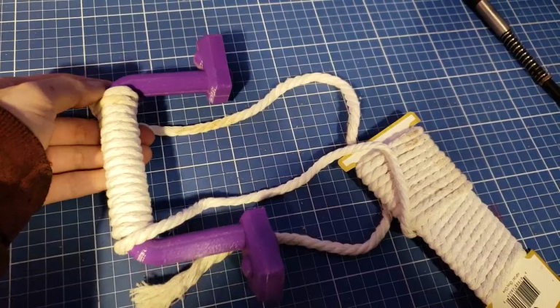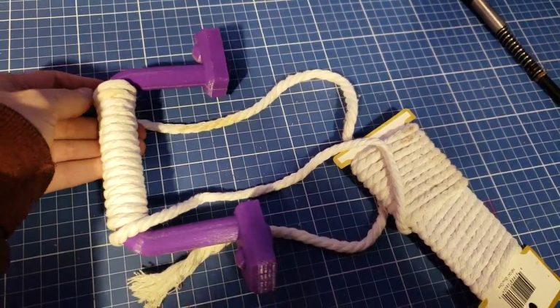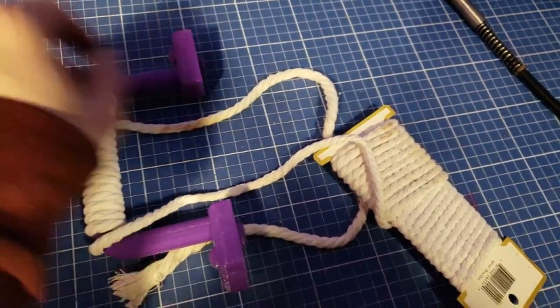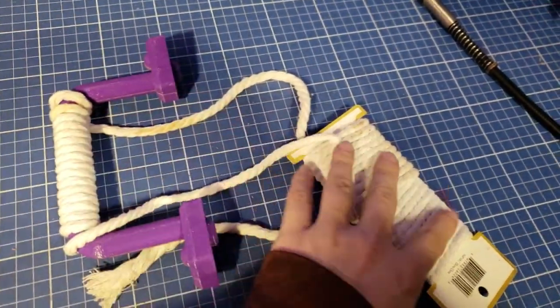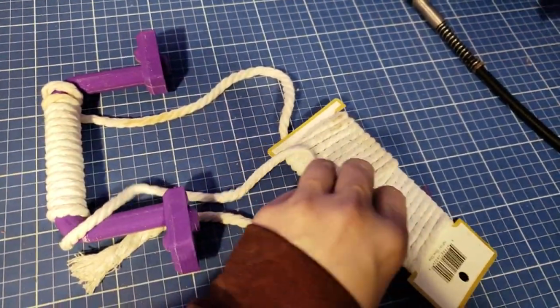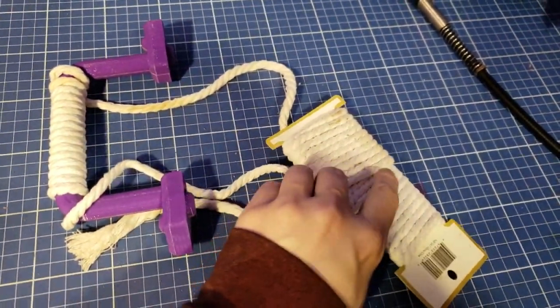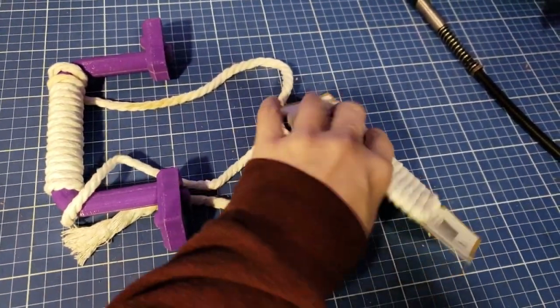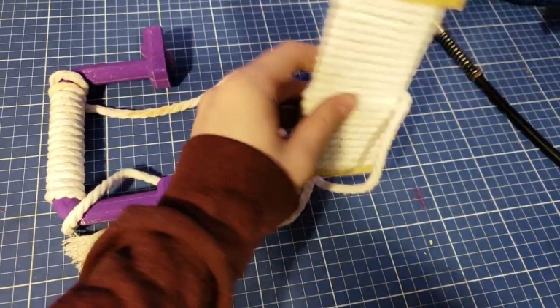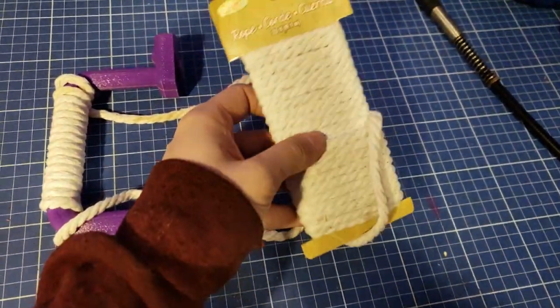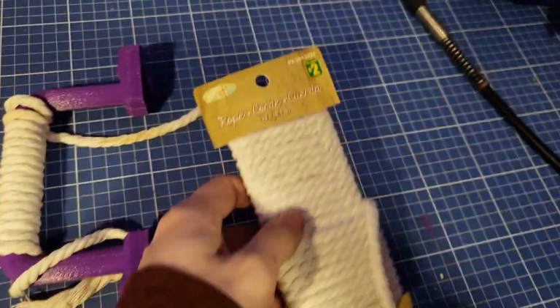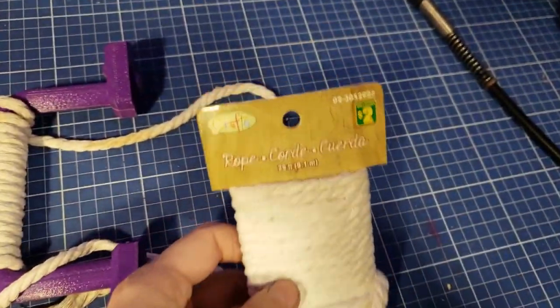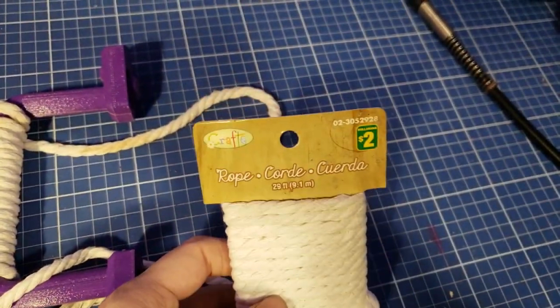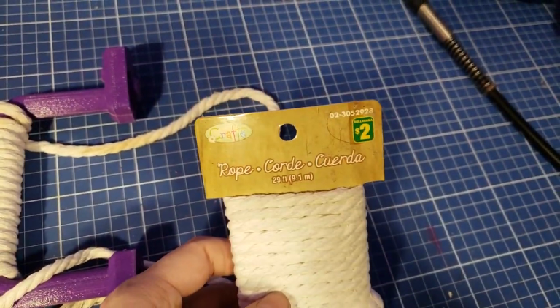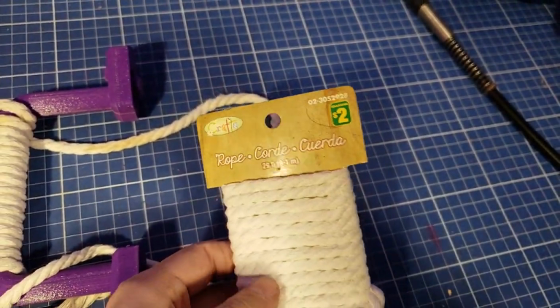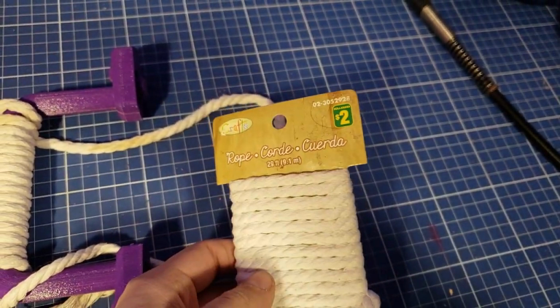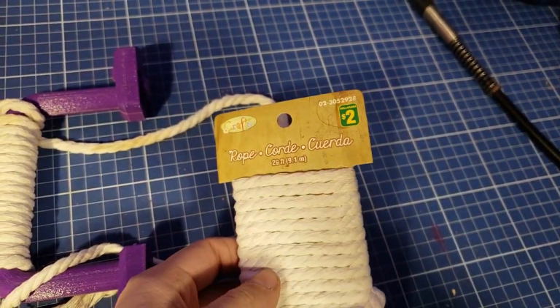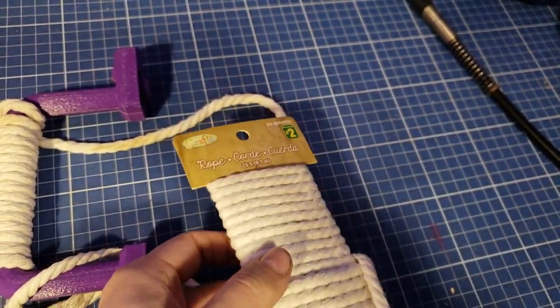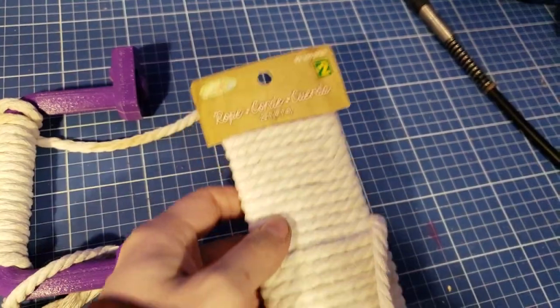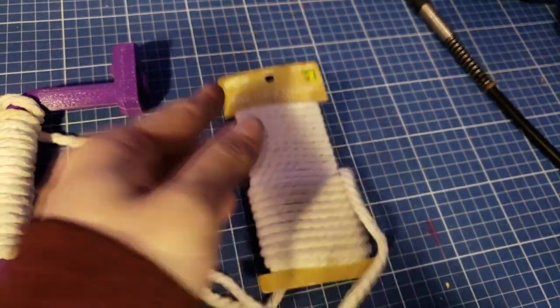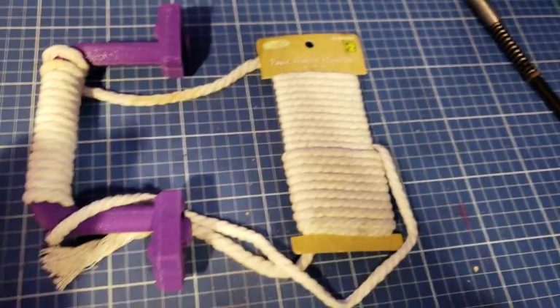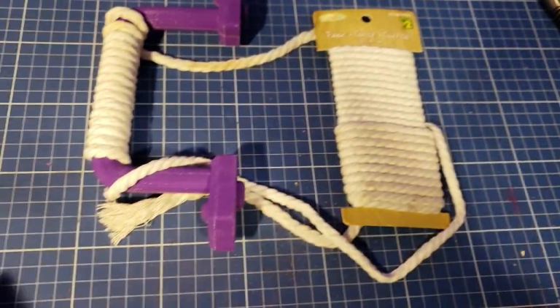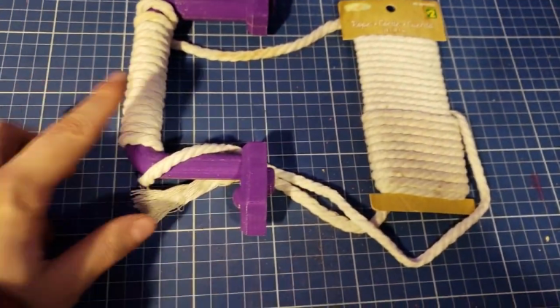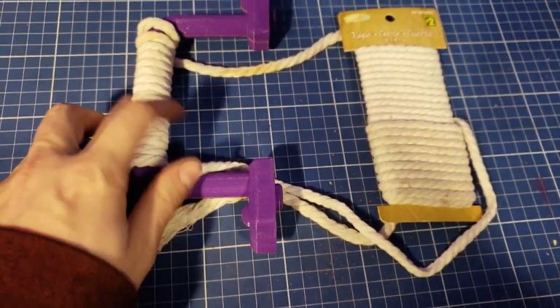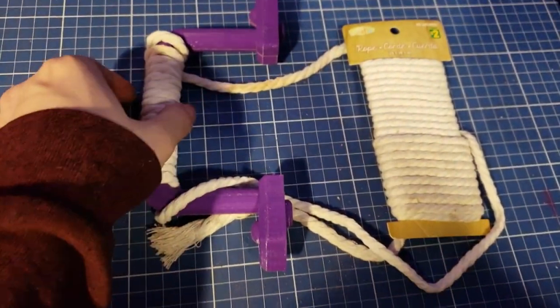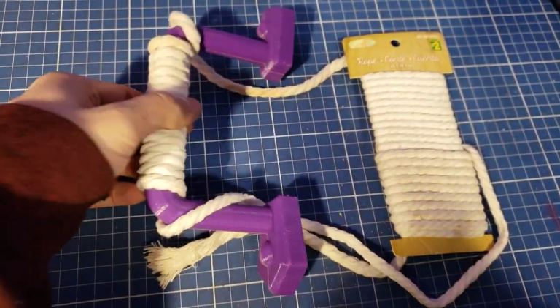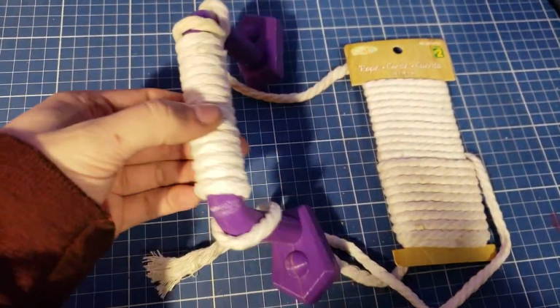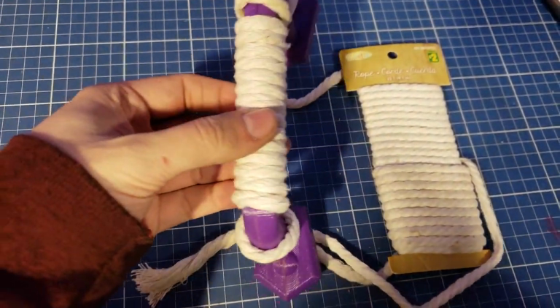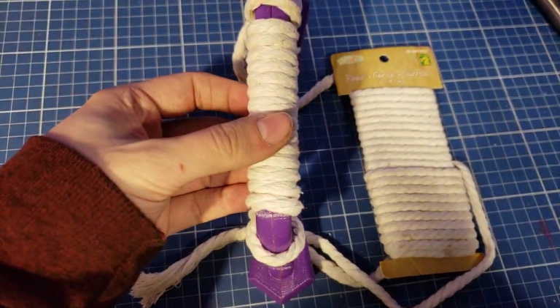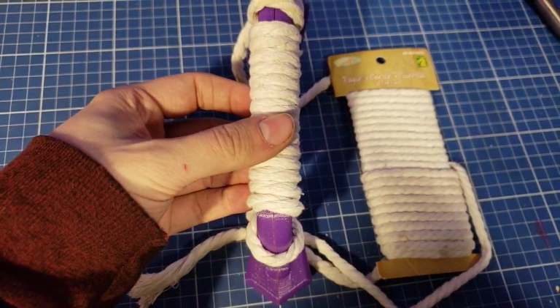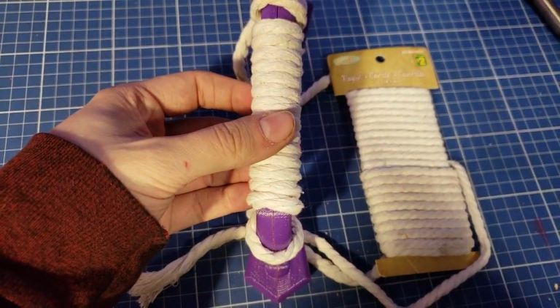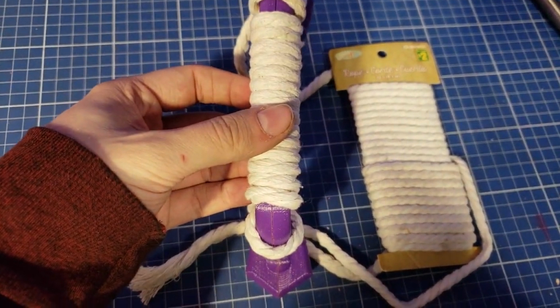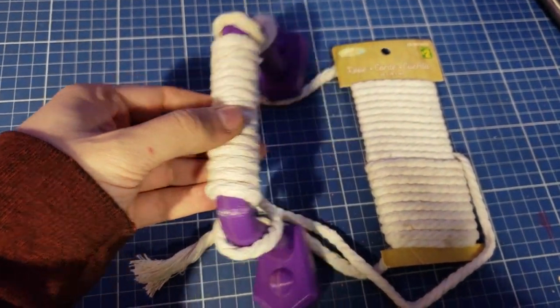For the wrap around the handle, I got this white rope at the dollar store, which is pretty much perfect. I'm just going to wrap that around the handle a bunch of times until it feels comfortable and glue it down.